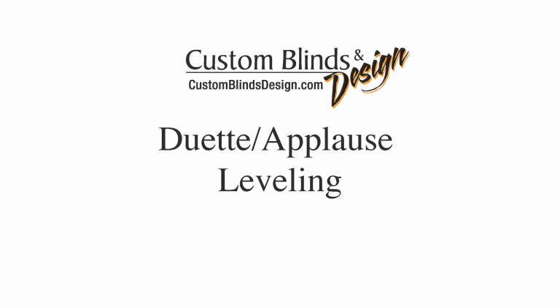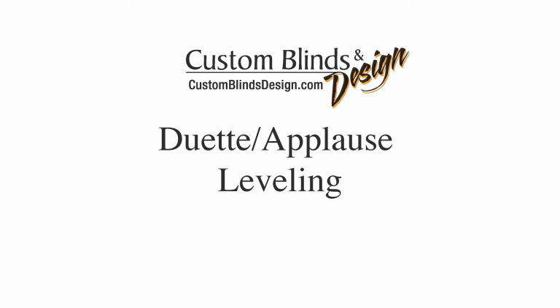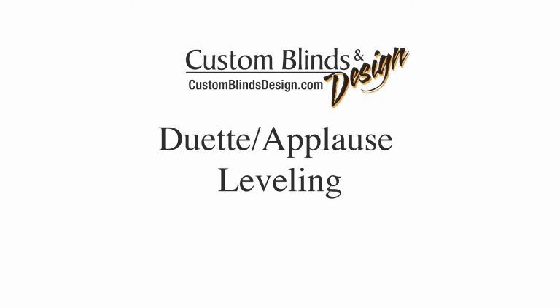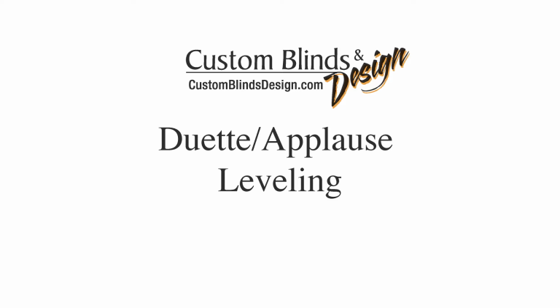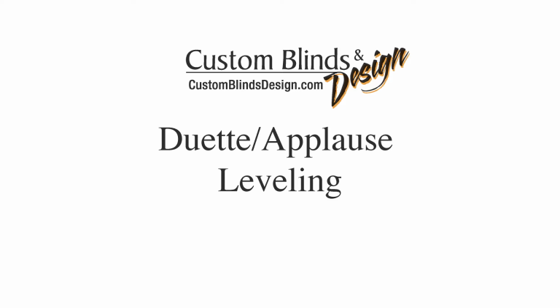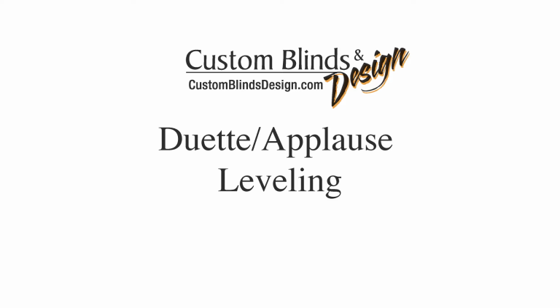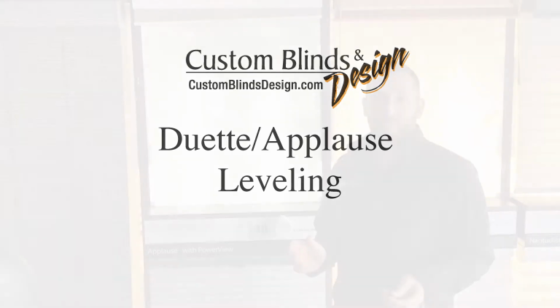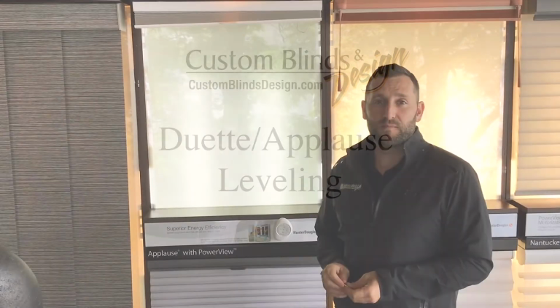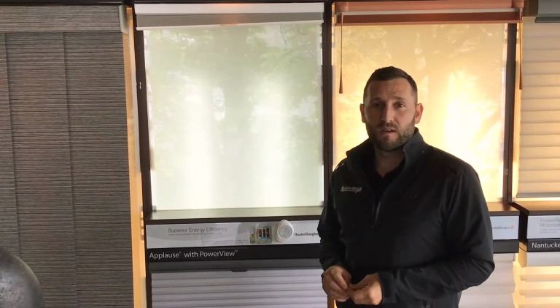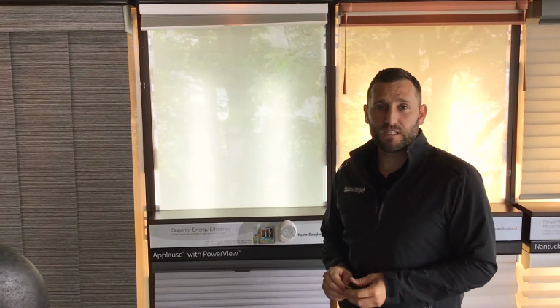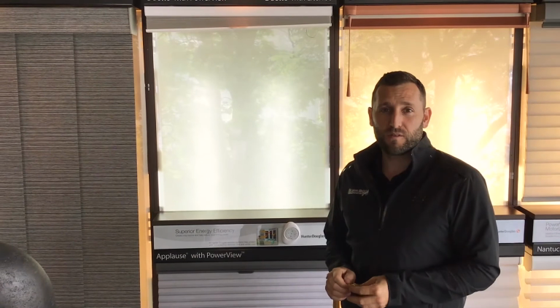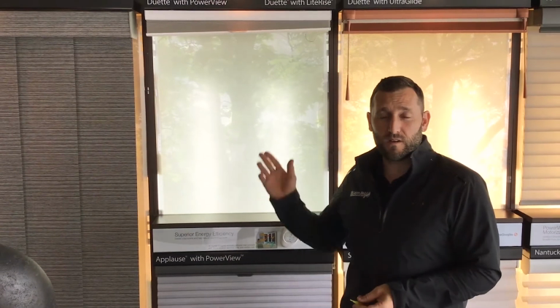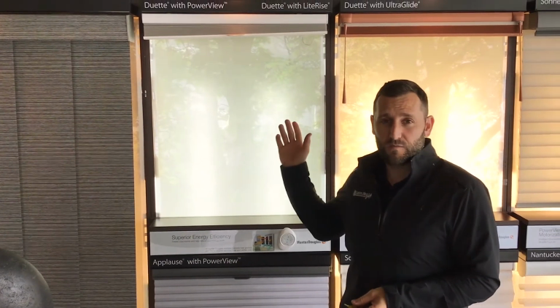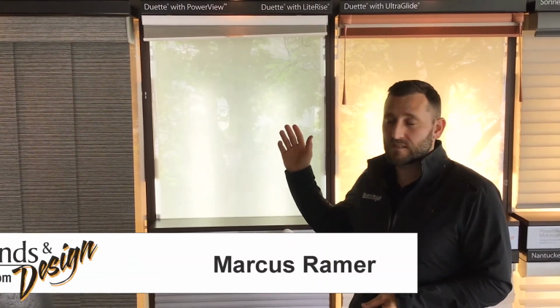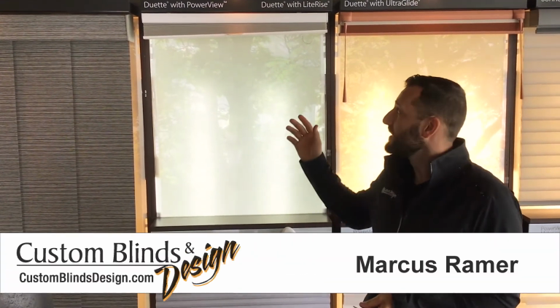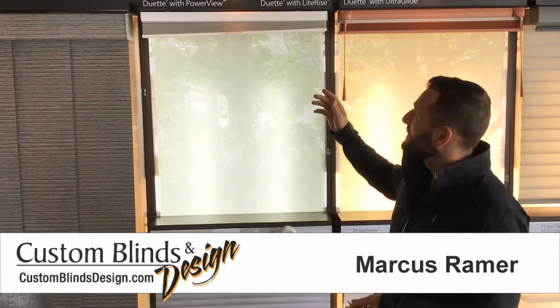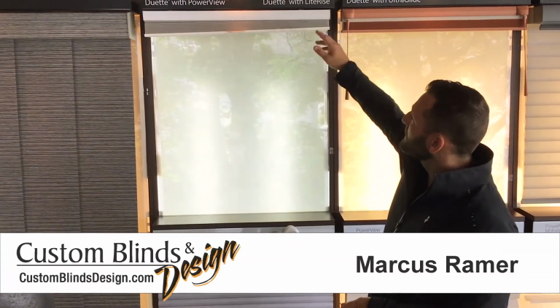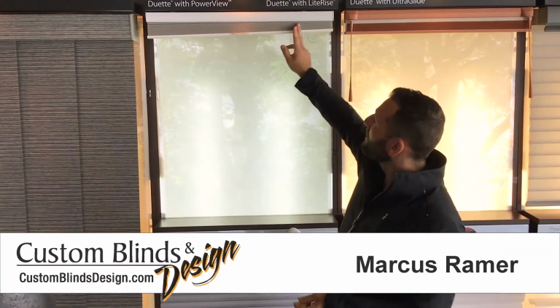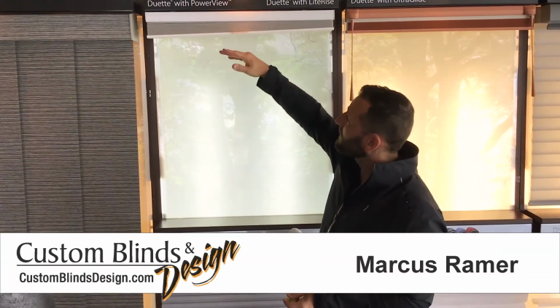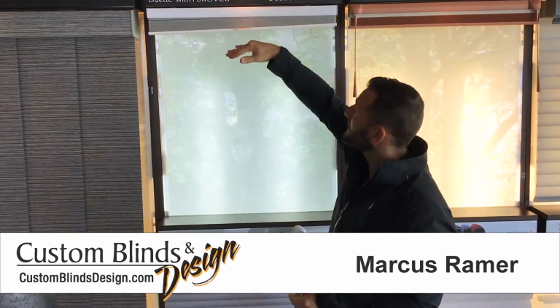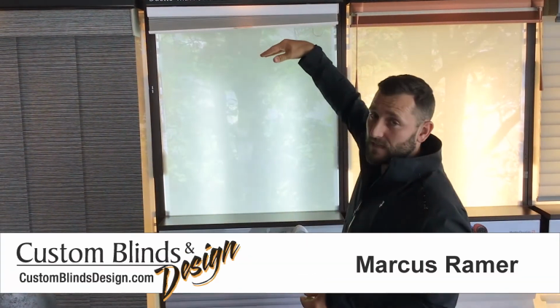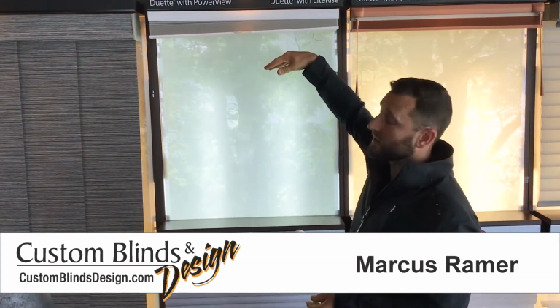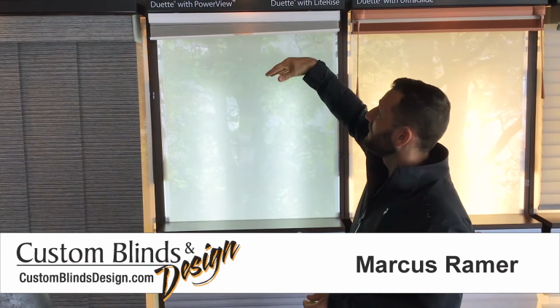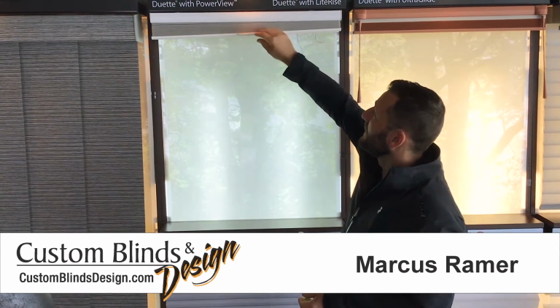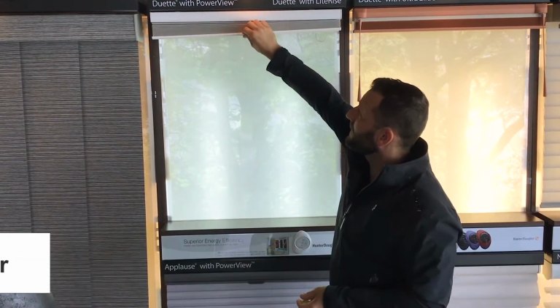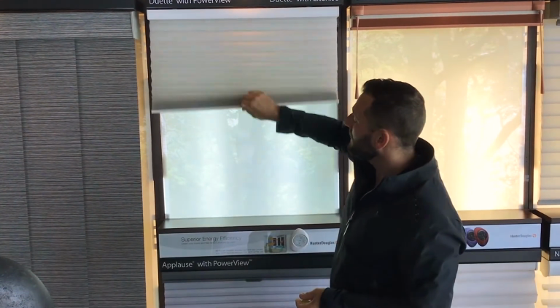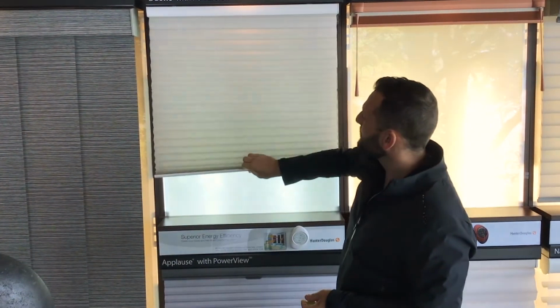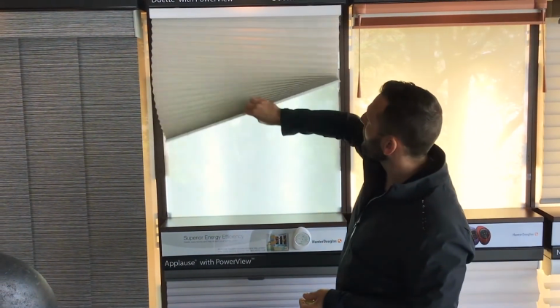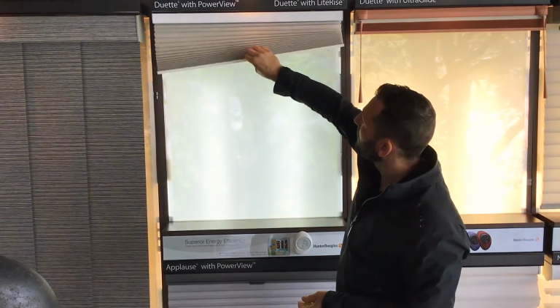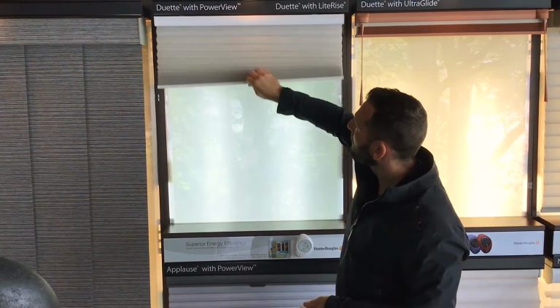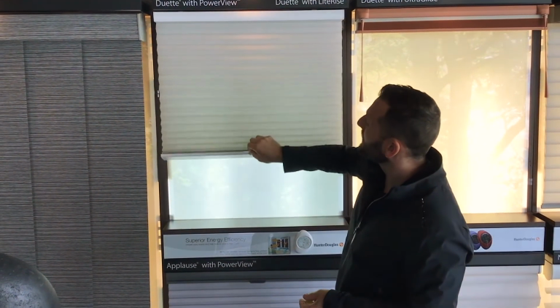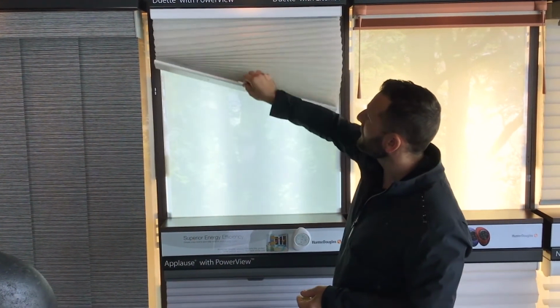Hi, I'm Marcus from Custom Blinds and Design. I'm going to show you how to make a simple adjustment to our duet or honeycomb shades. Sometimes the bottom bar might look like it's a little slanted like that — it could be just going up a little sideways.